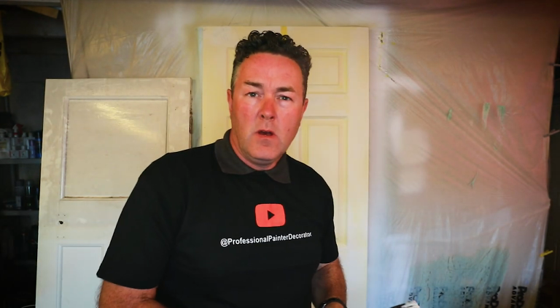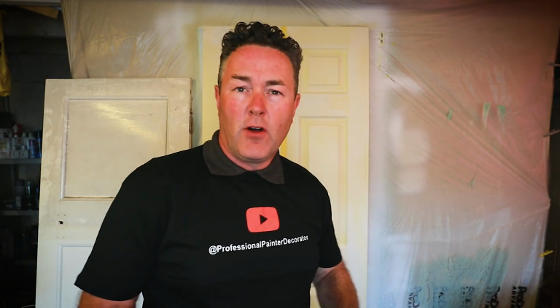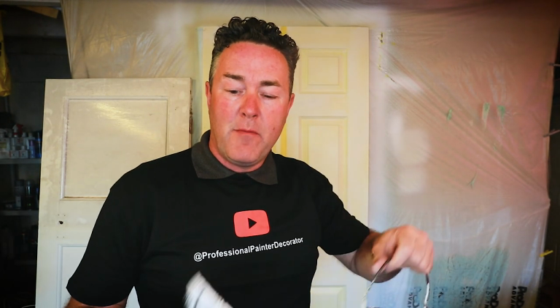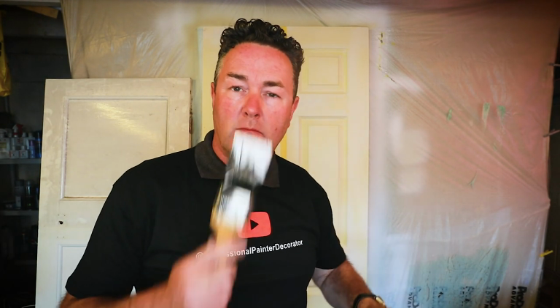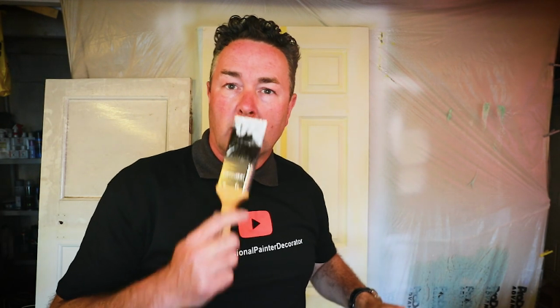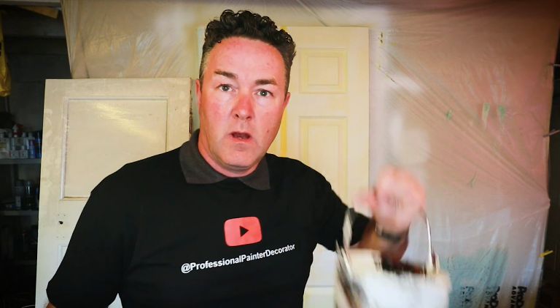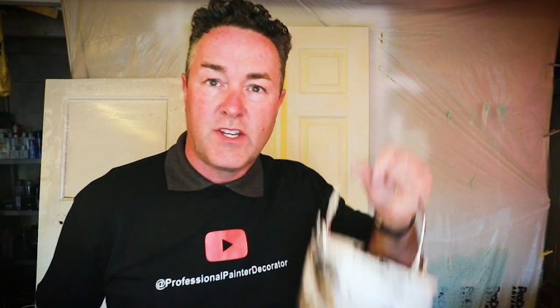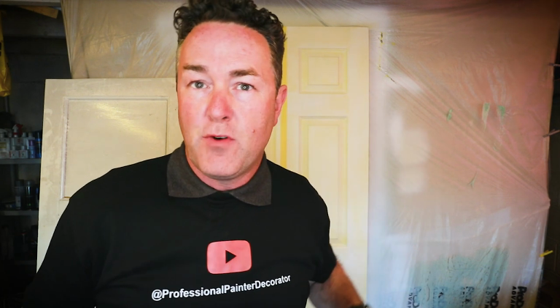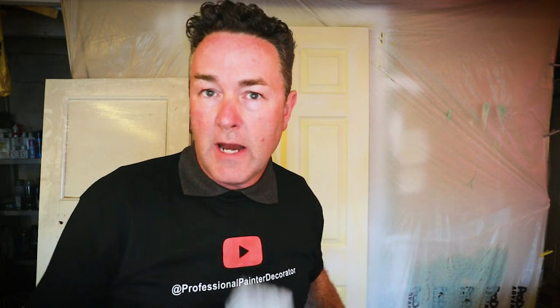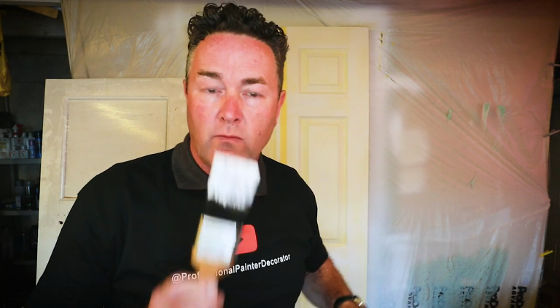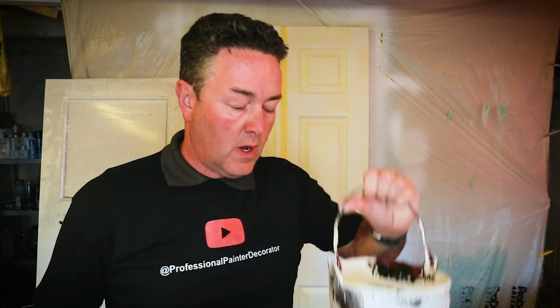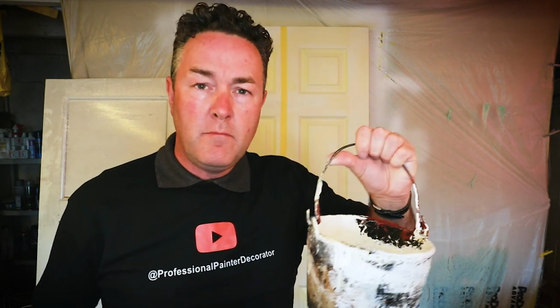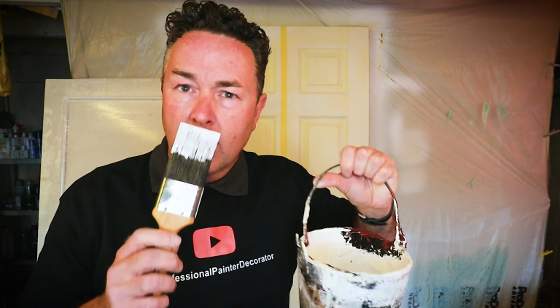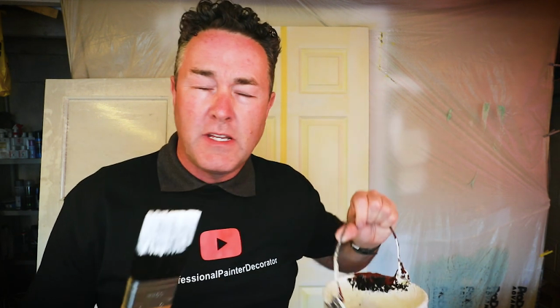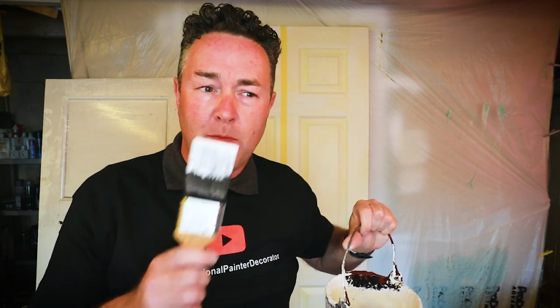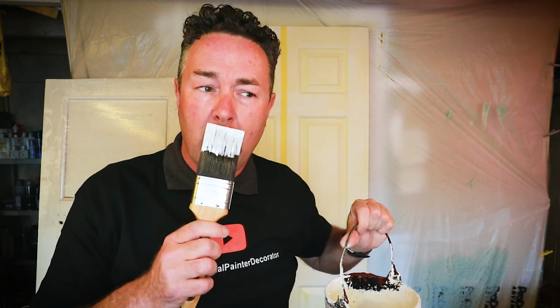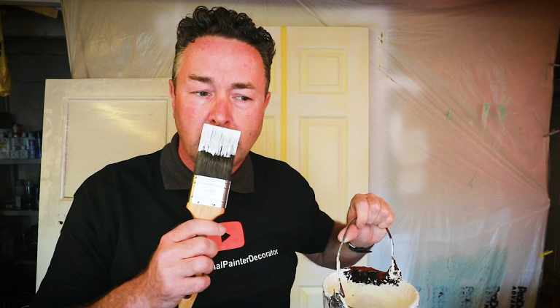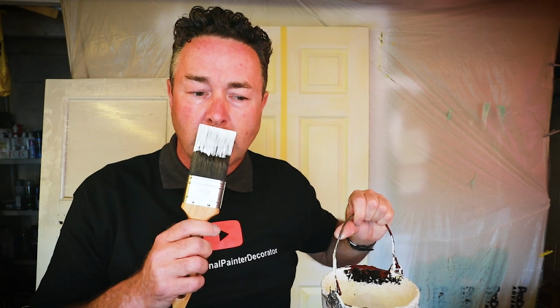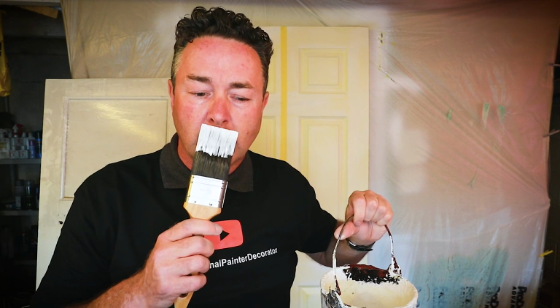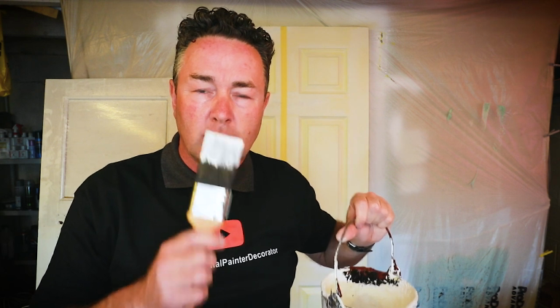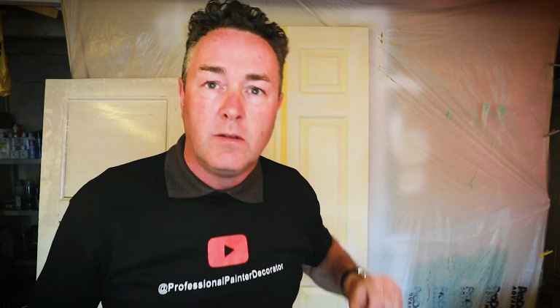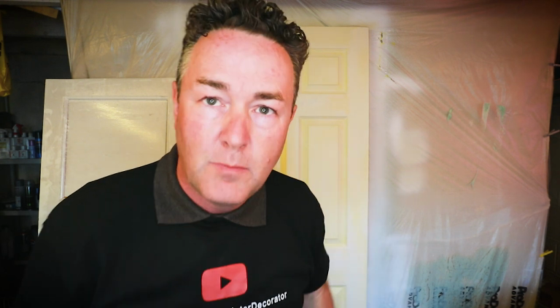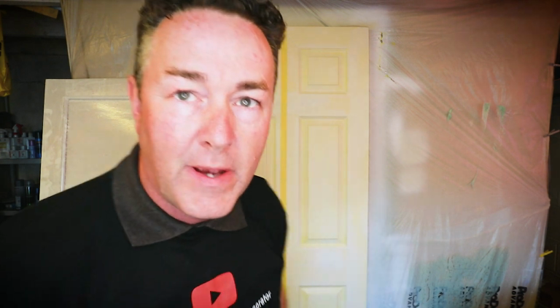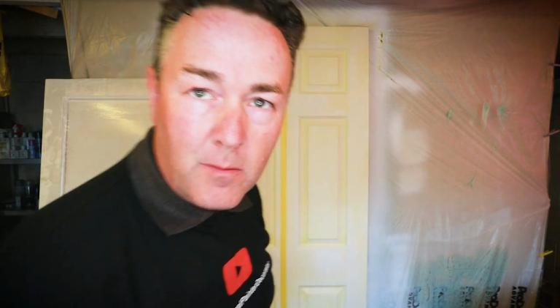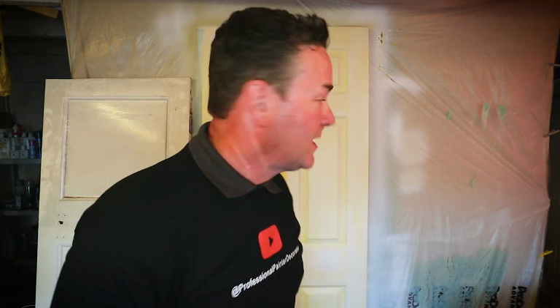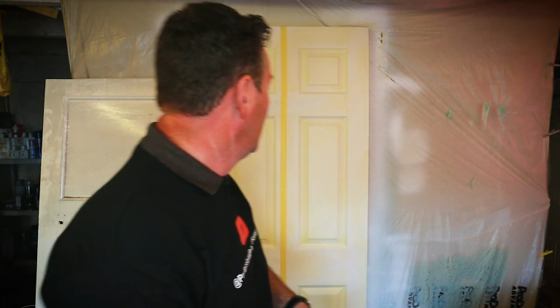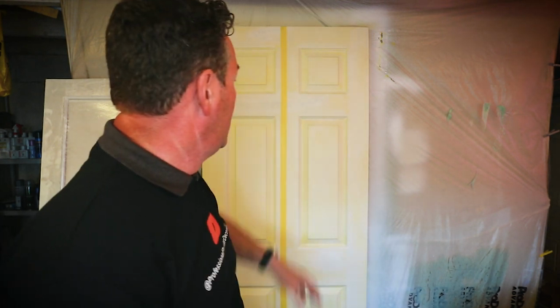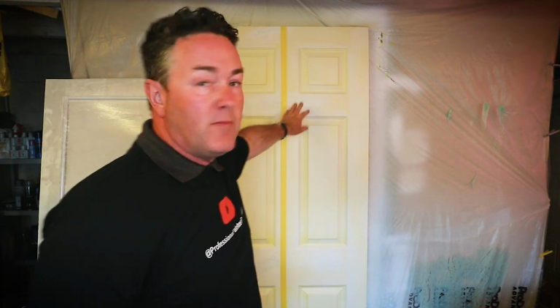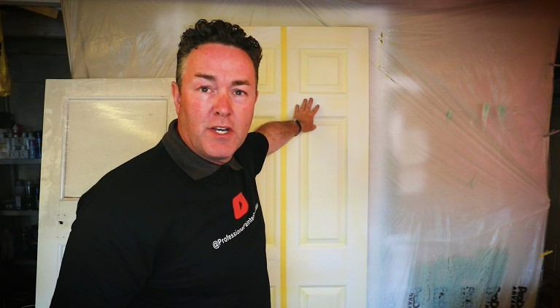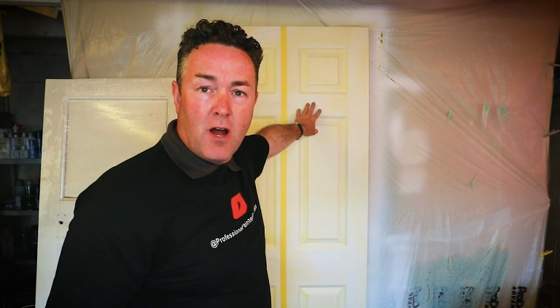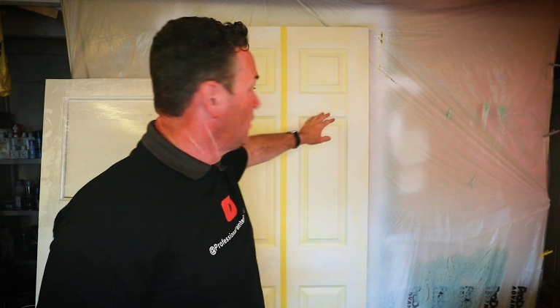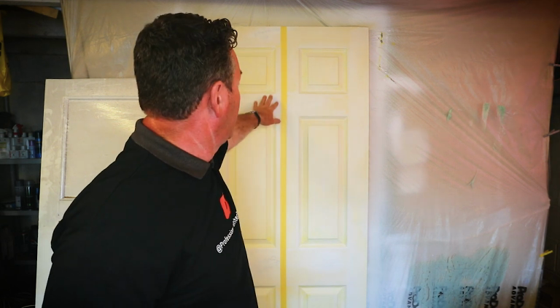You know what I'm like with new brushes — that's a new brush. I'm not going to be washing it out before use; I've flexed it to make sure there are no bristles coming out. I'm going to get the primer out and coat up half the door.